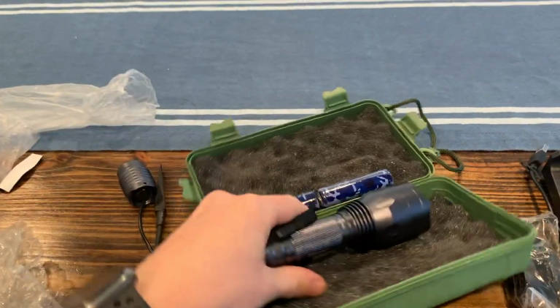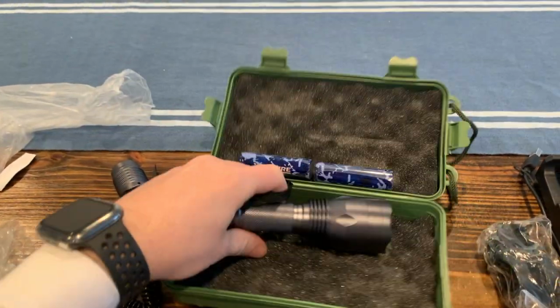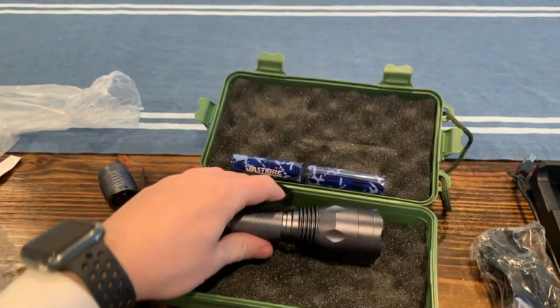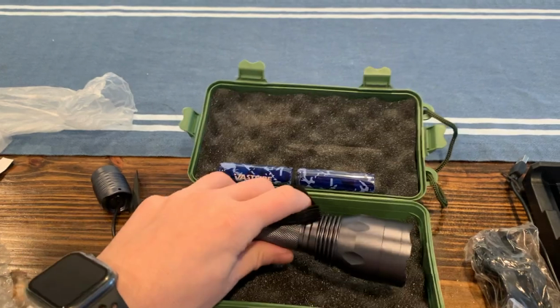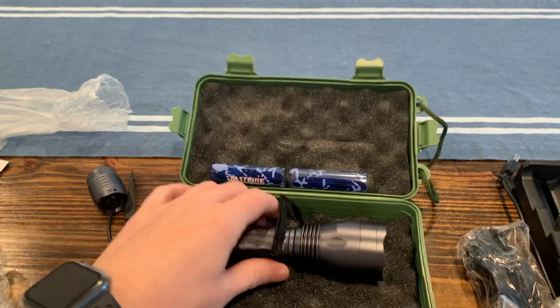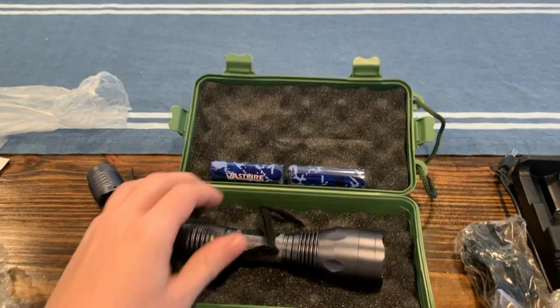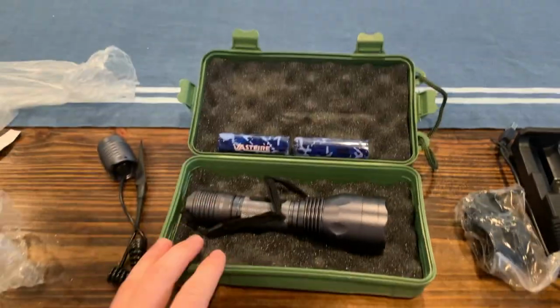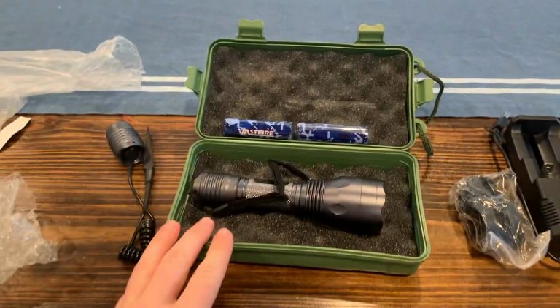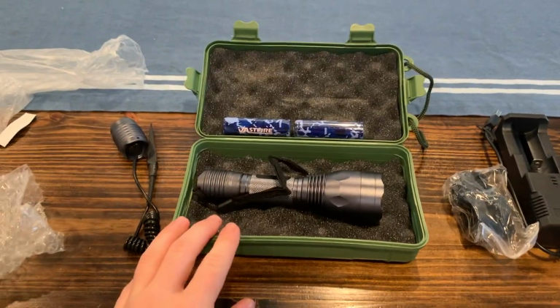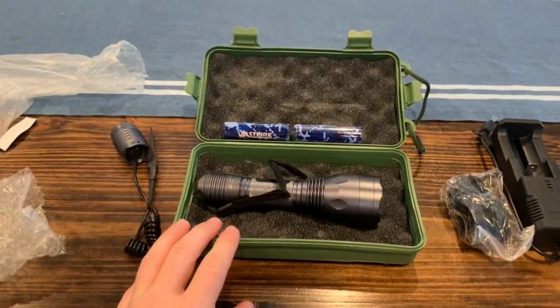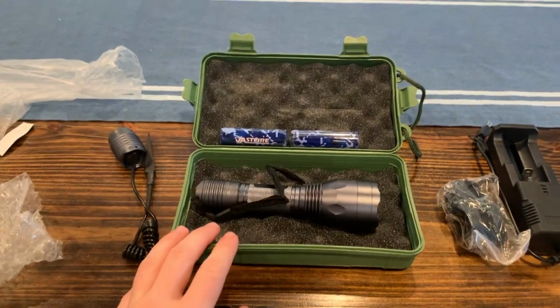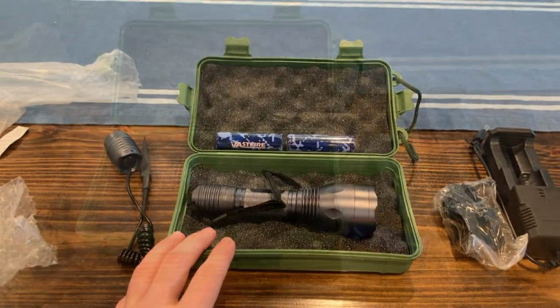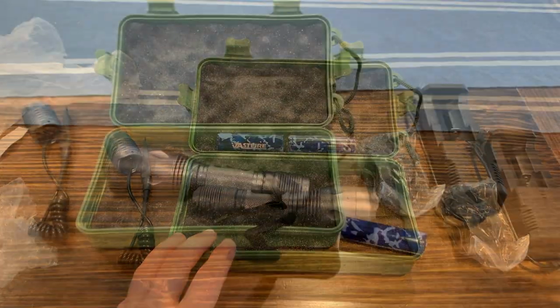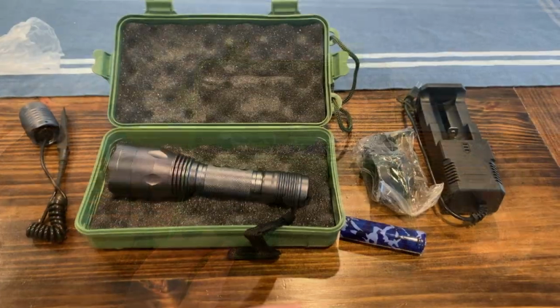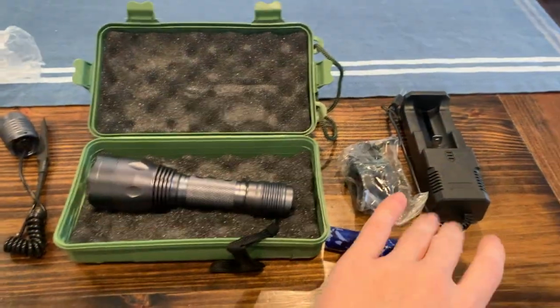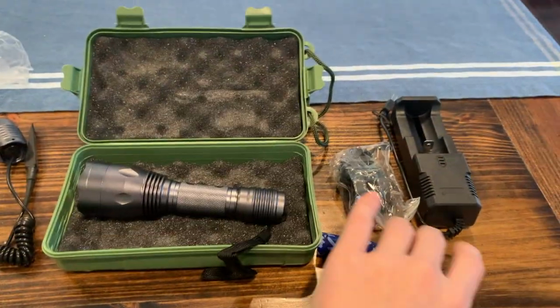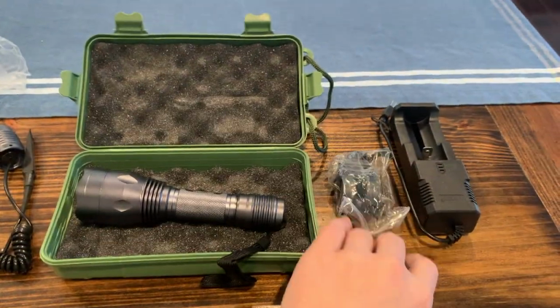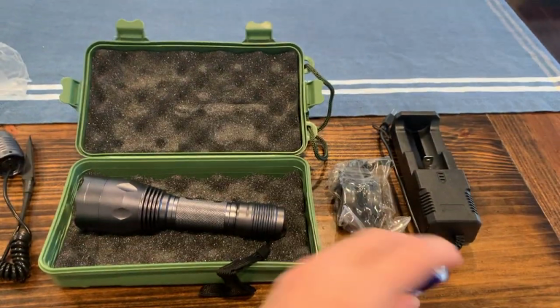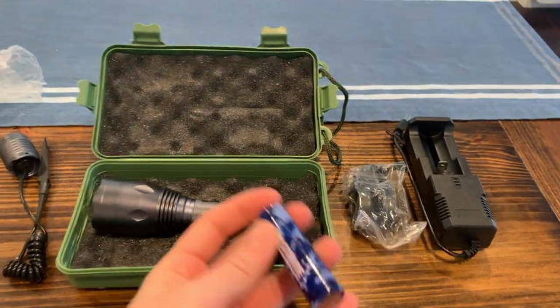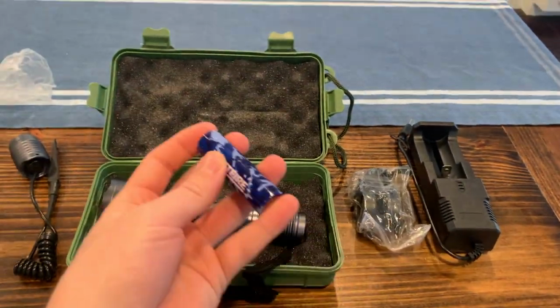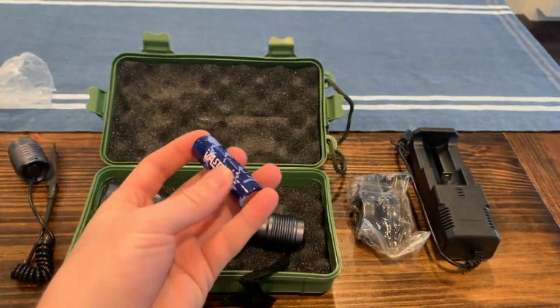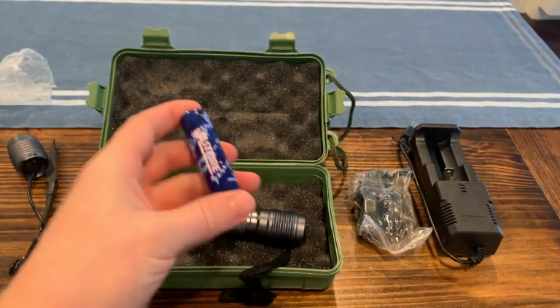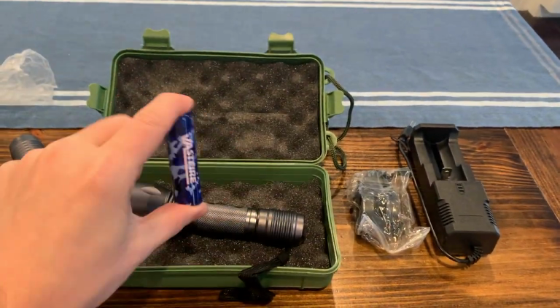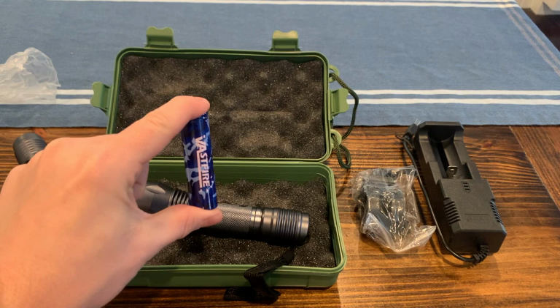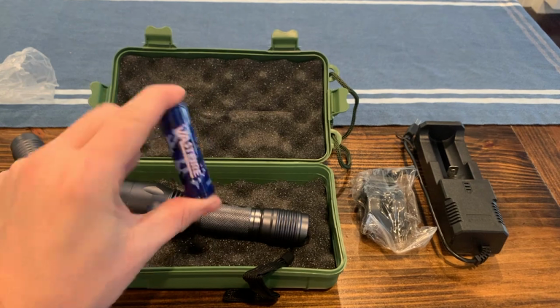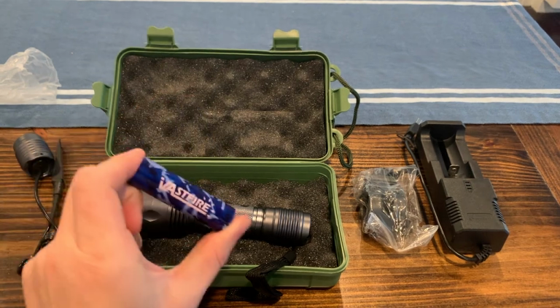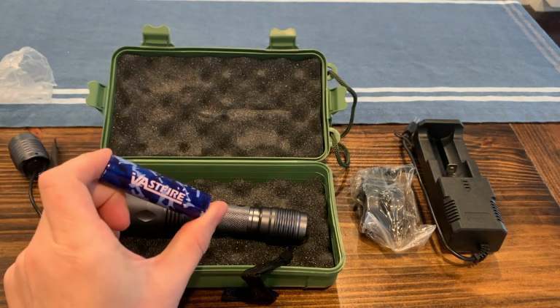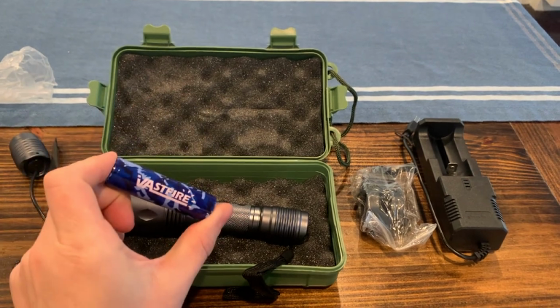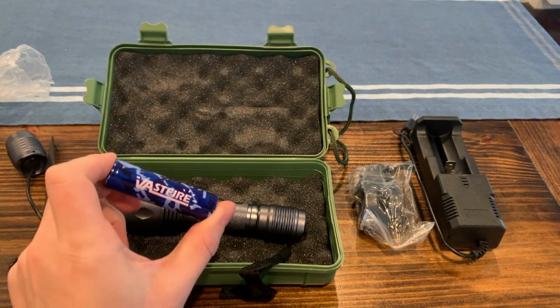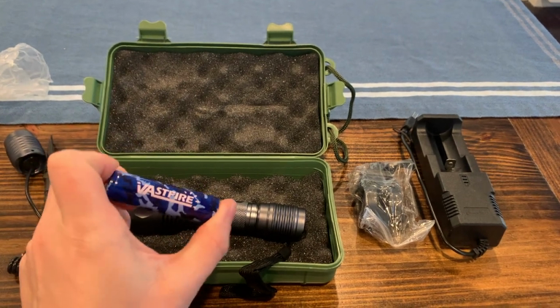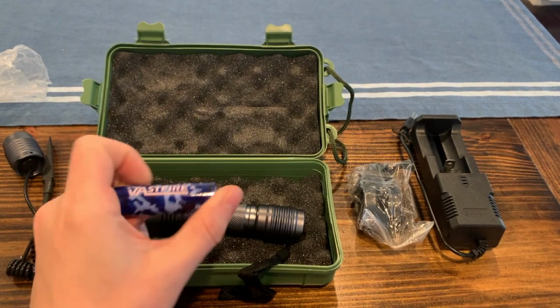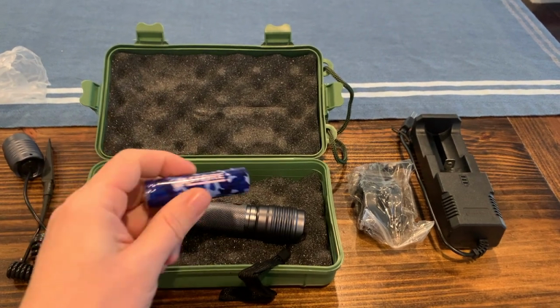So we'll go ahead and install the batteries and check it out. It looks like it only fits one of the batteries, but it does give you an extra battery, which is pretty cool.